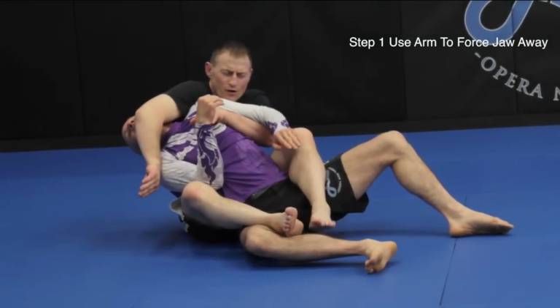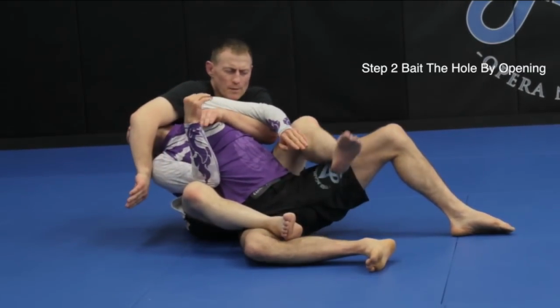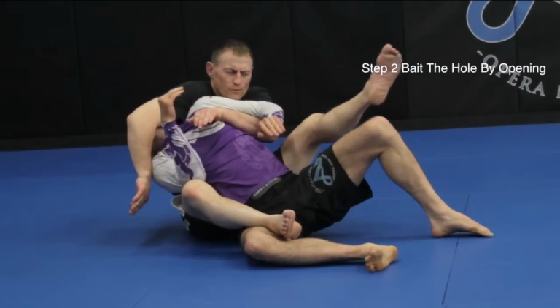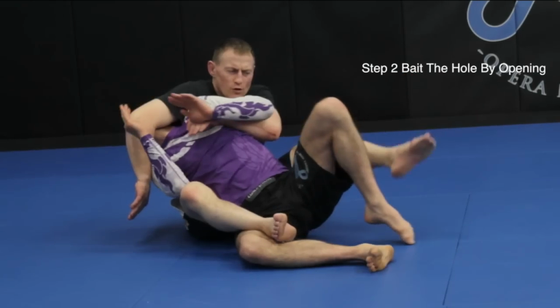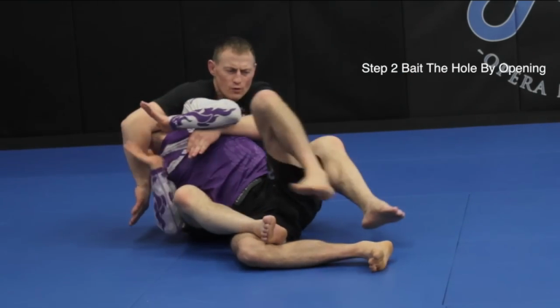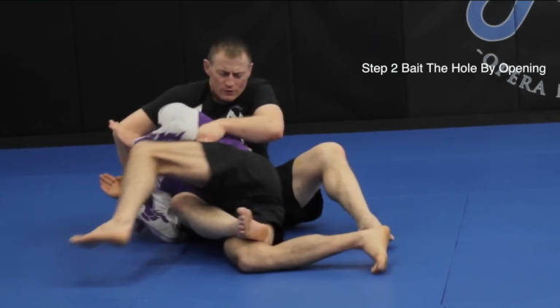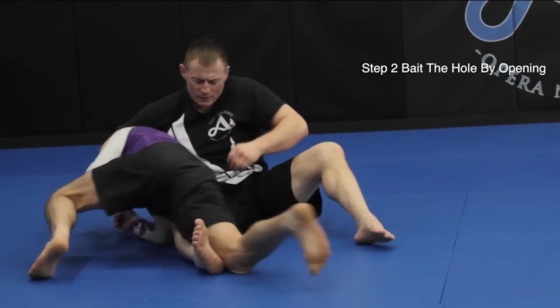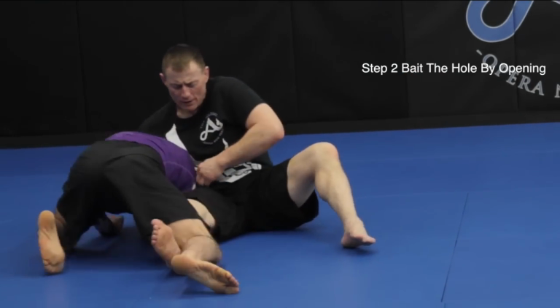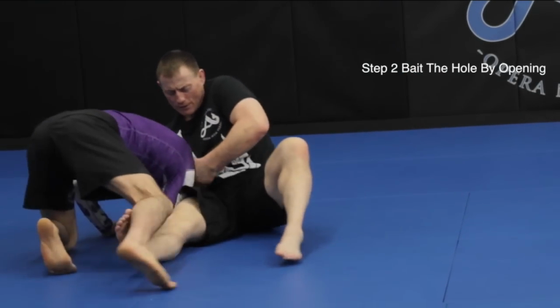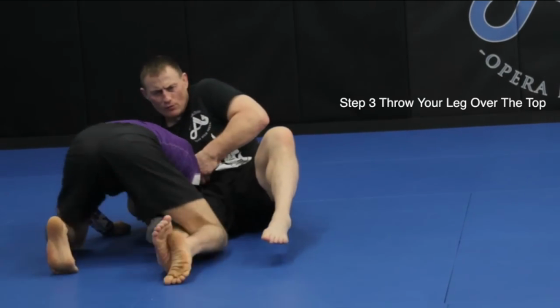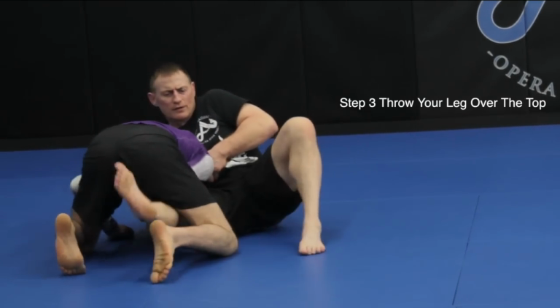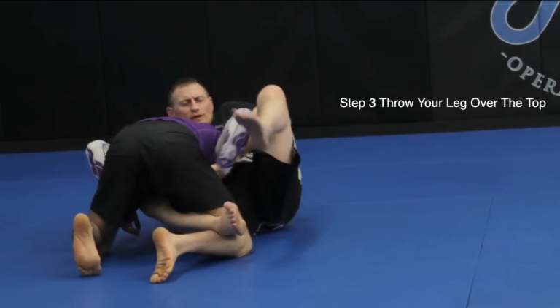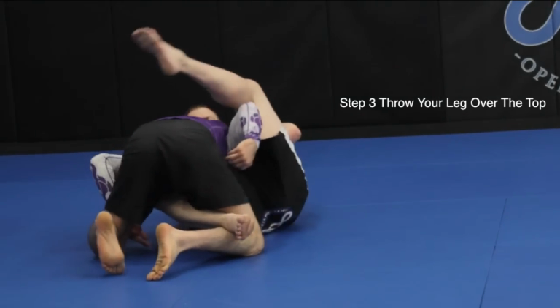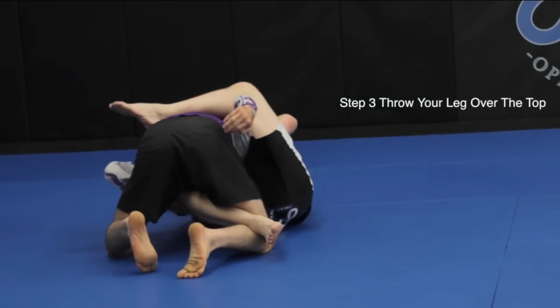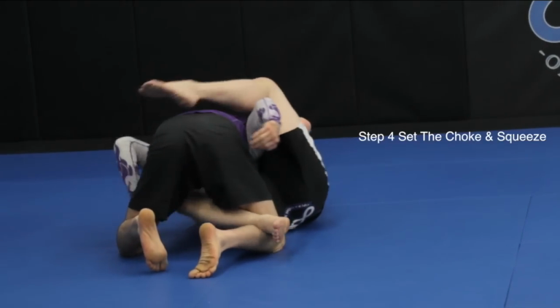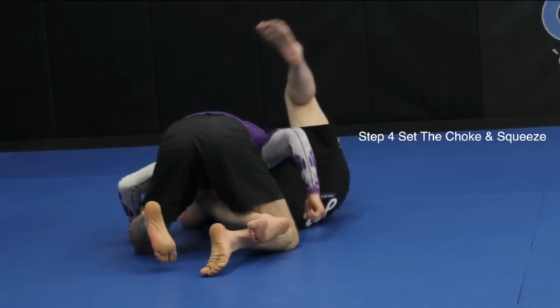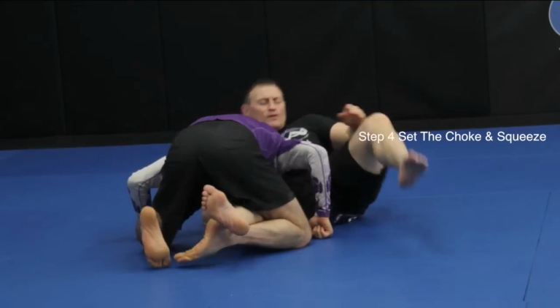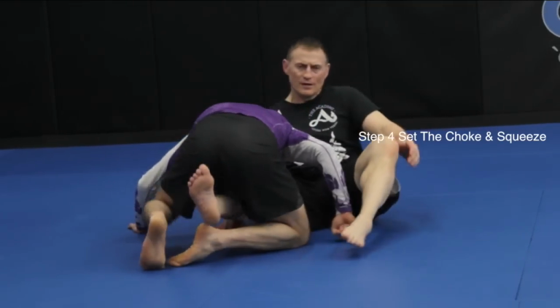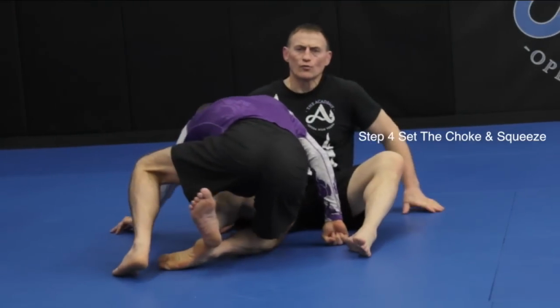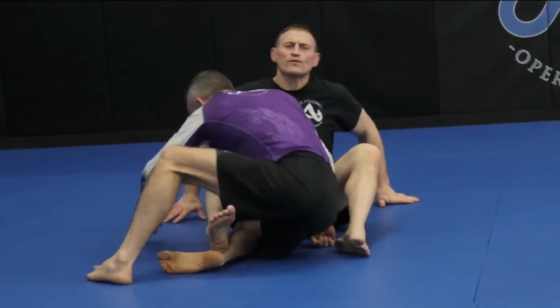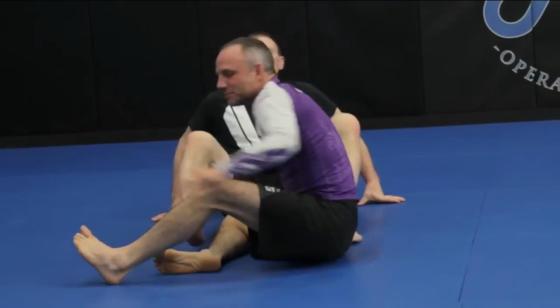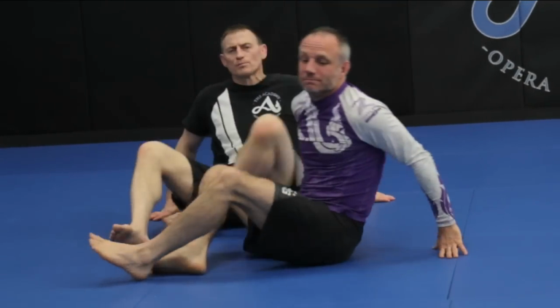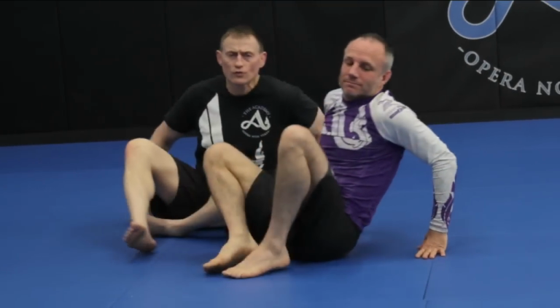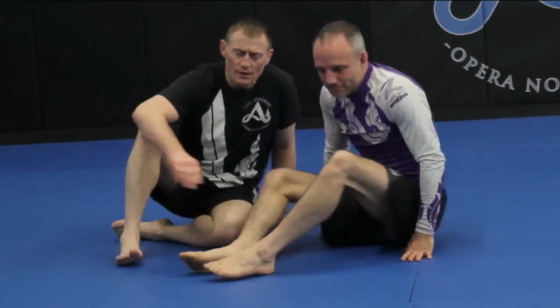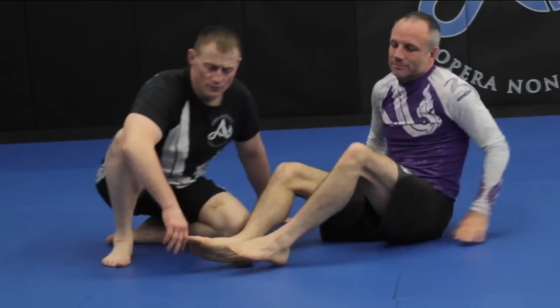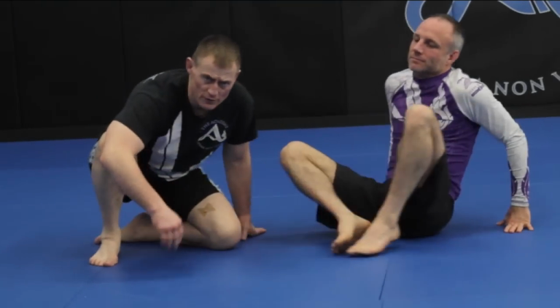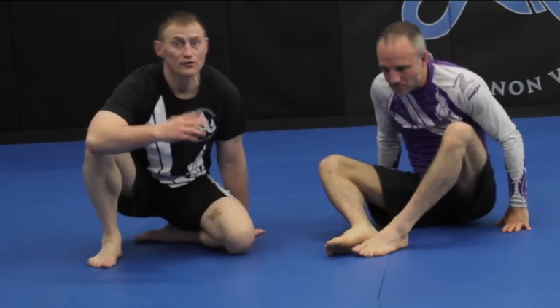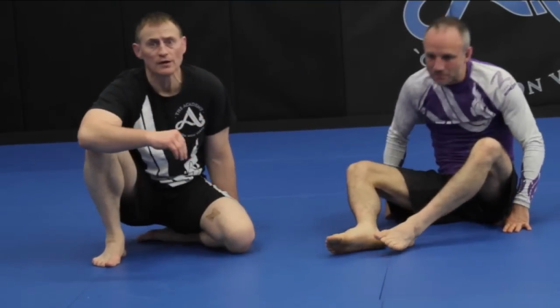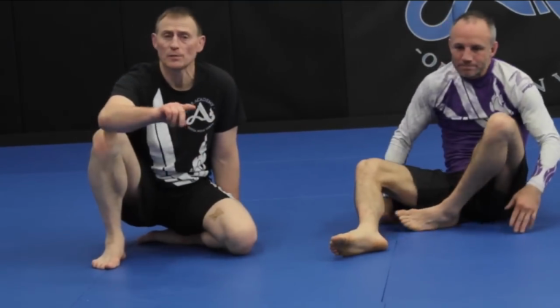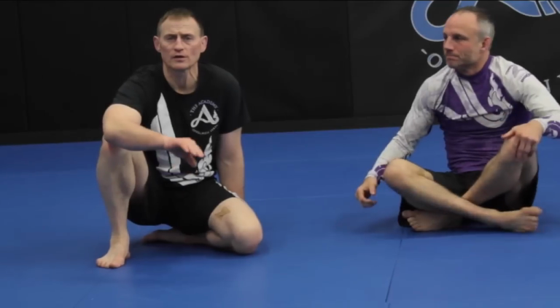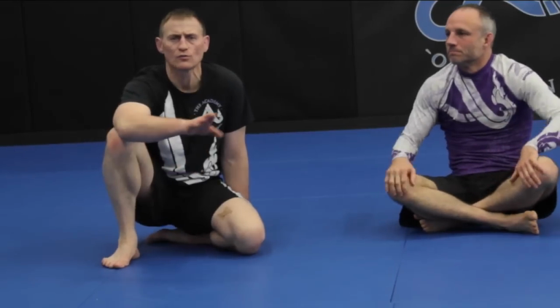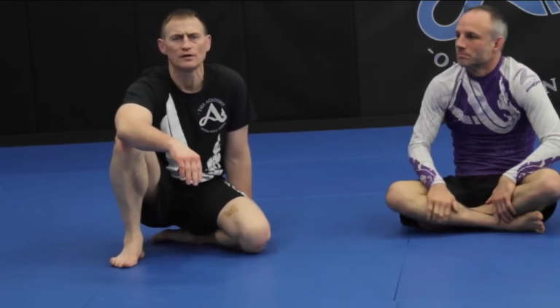I open up a hole for him to go and he rolls instinctively to get away. Right there, he rolls right into the guillotine, captures his leg, and I come over the top for the finish. It's a really fast, really explosive submission and it's tricky because people are instinctively going to roll their knees.